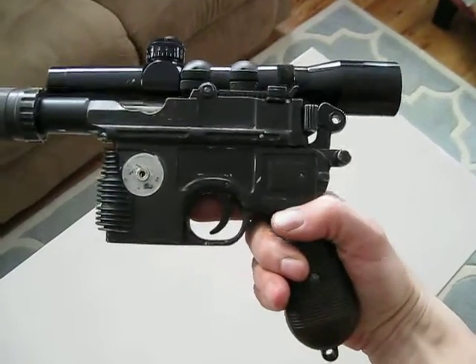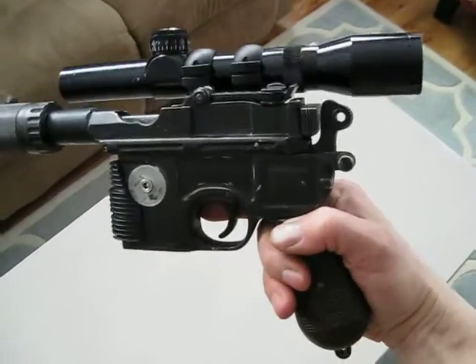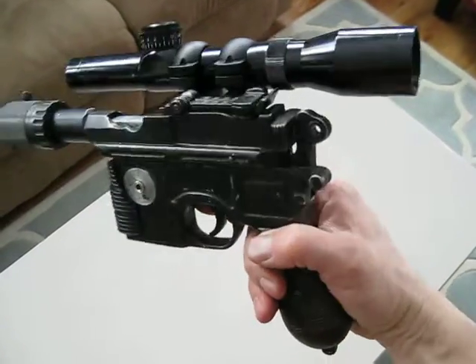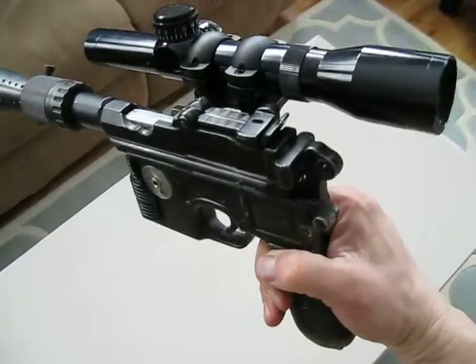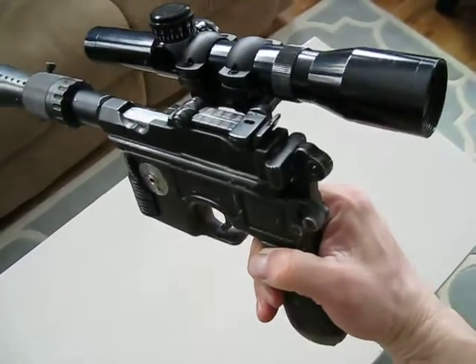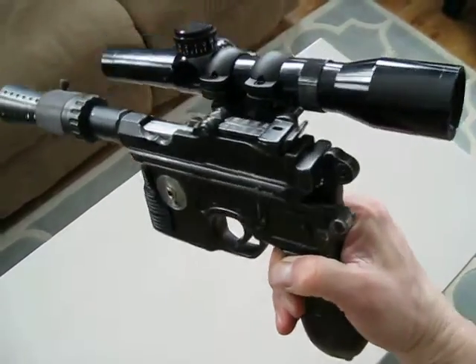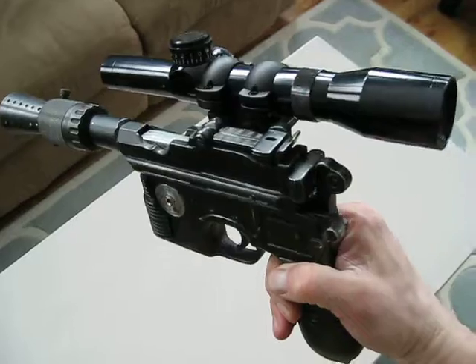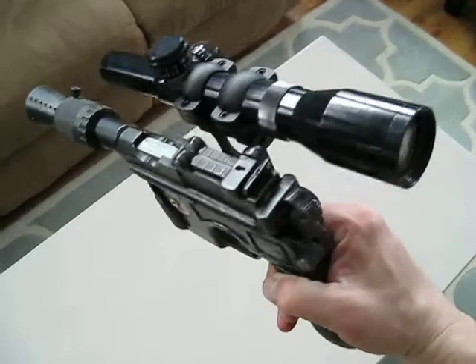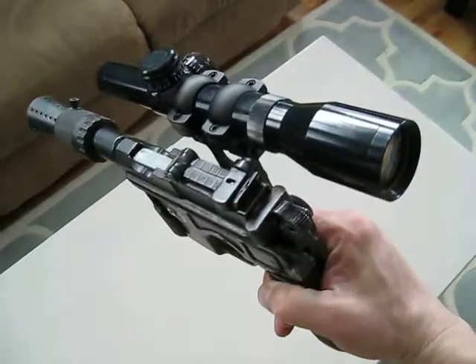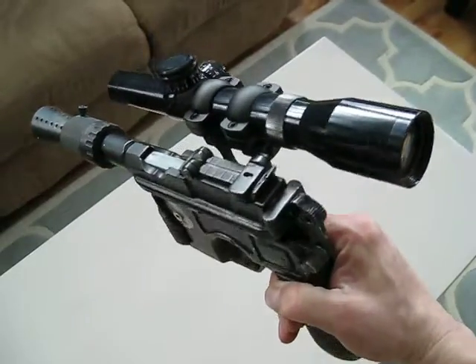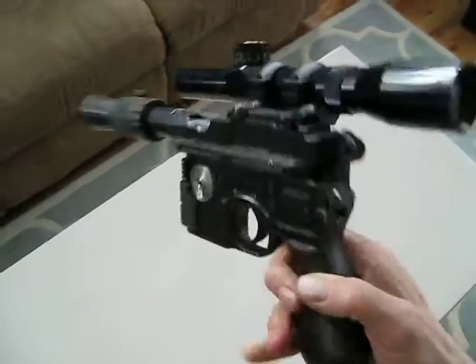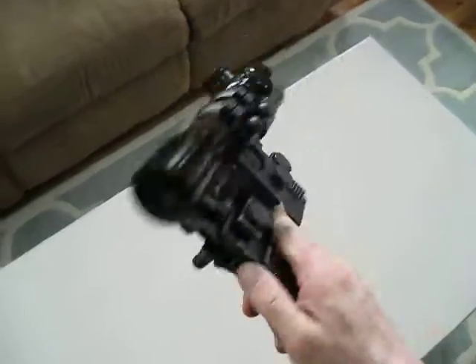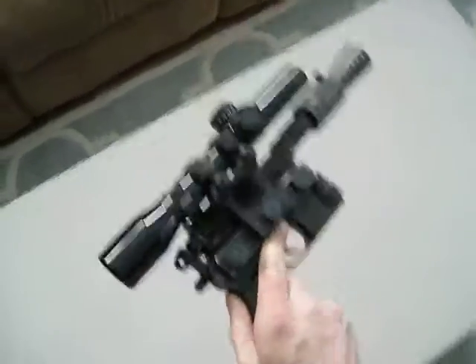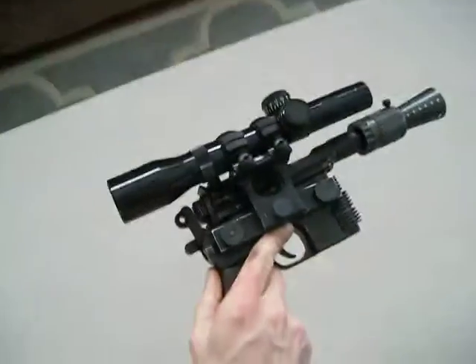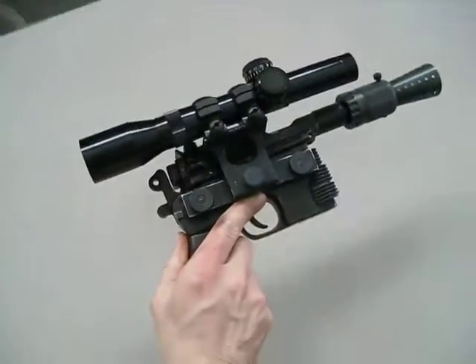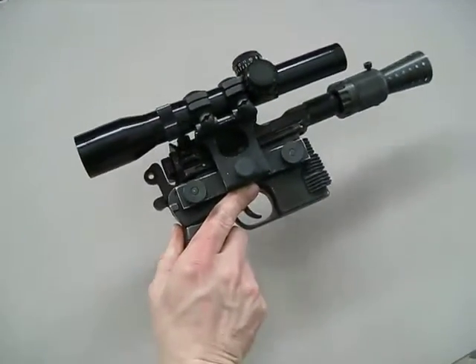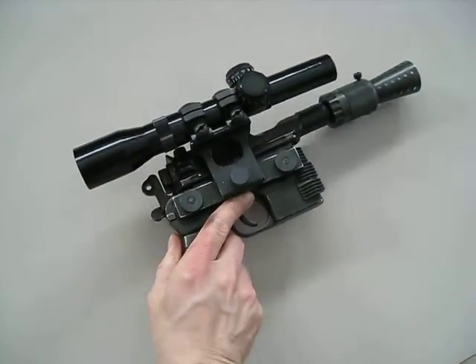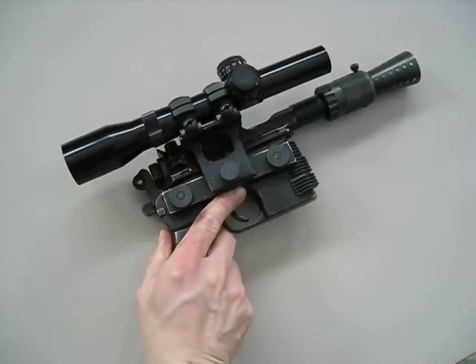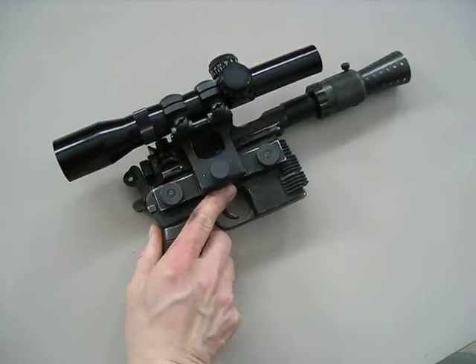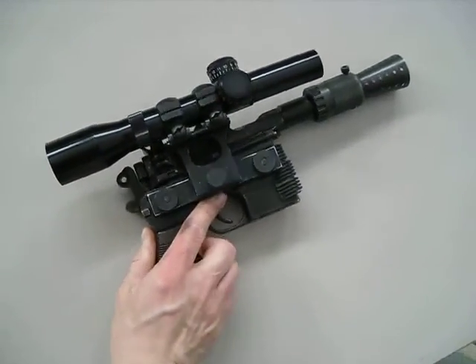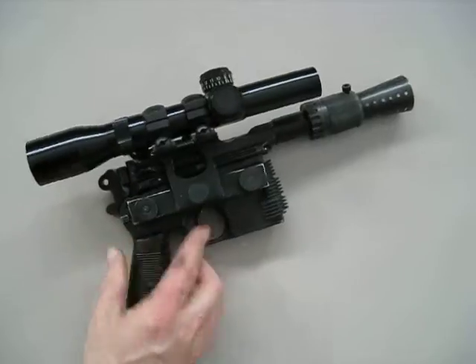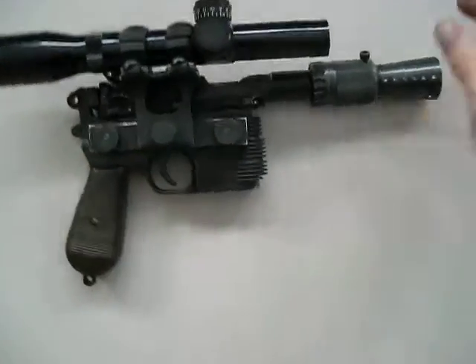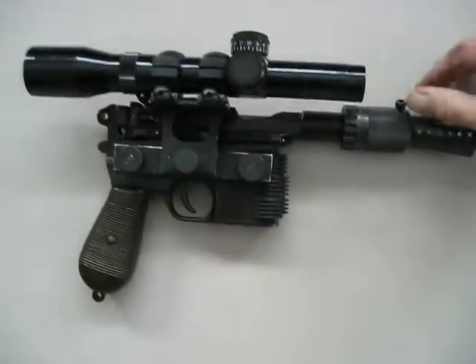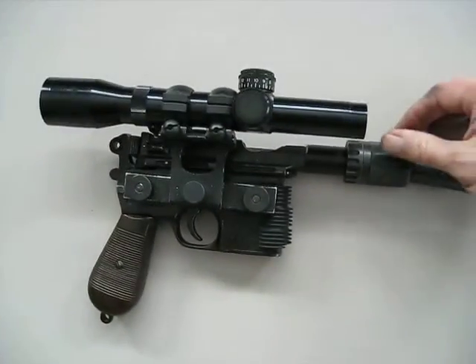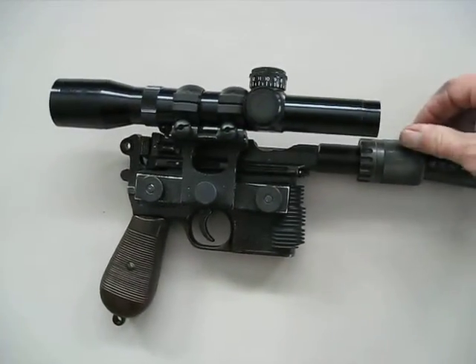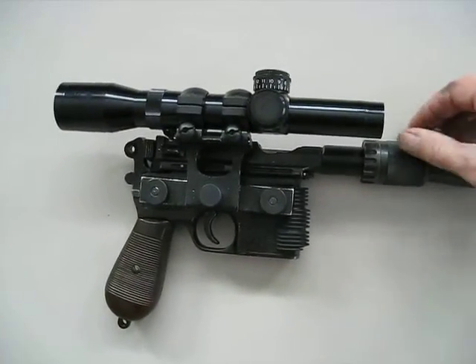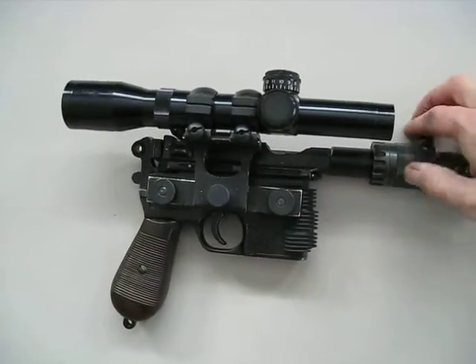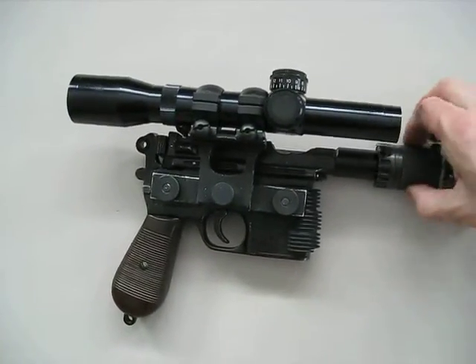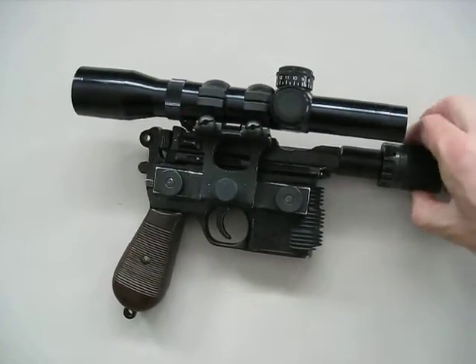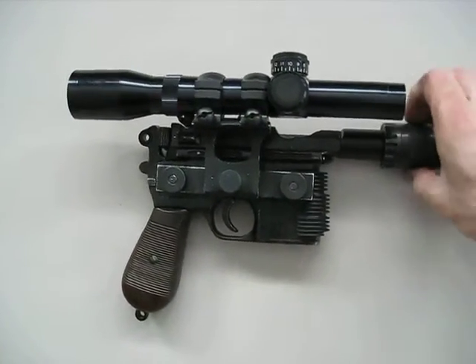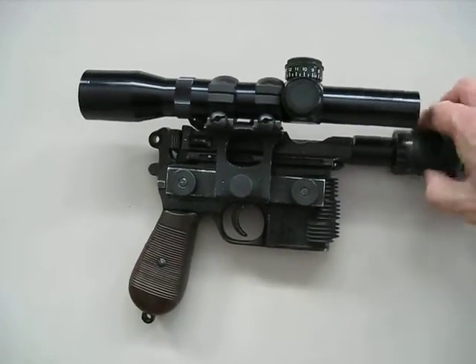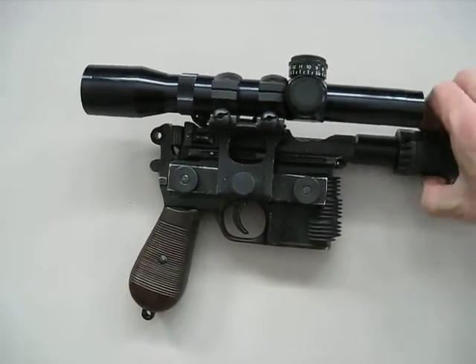But it's still a work in progress. I'll continue to tweak it and see what I can do with it. Thanks for watching, hope you enjoyed.